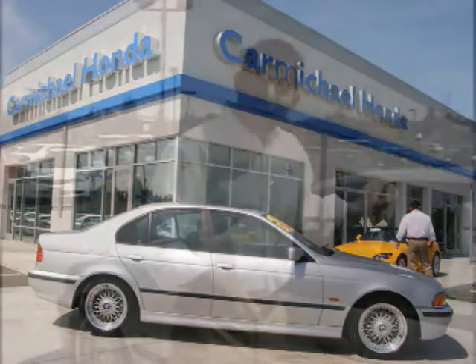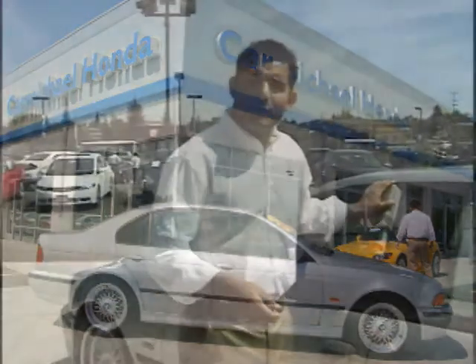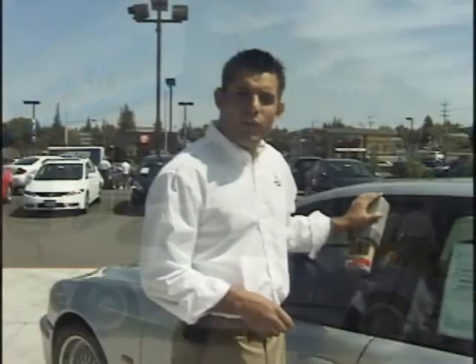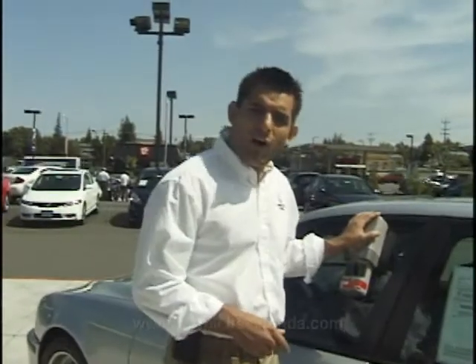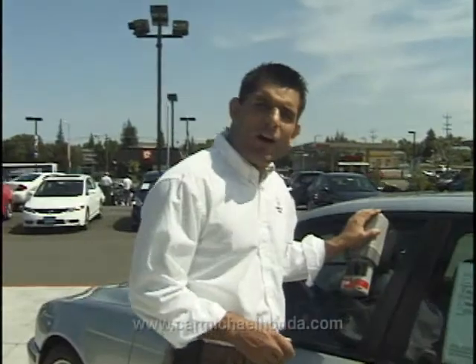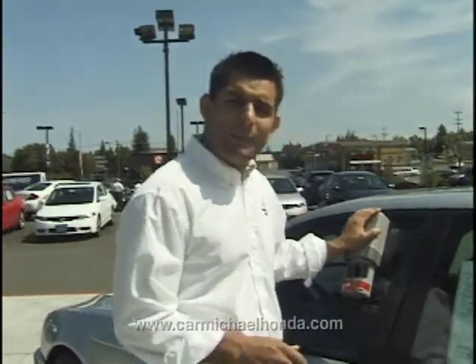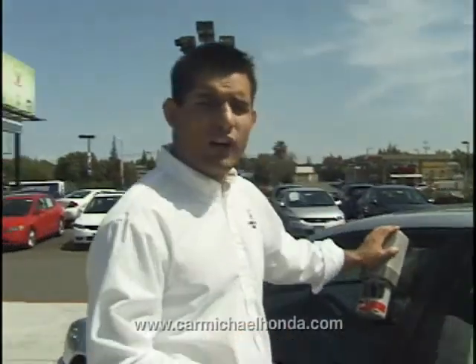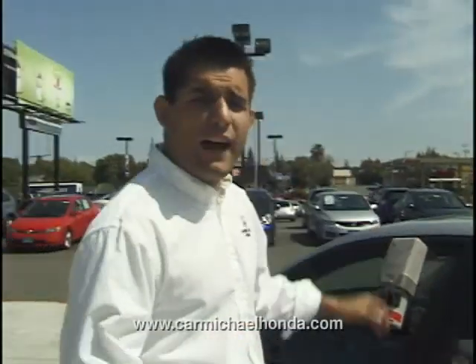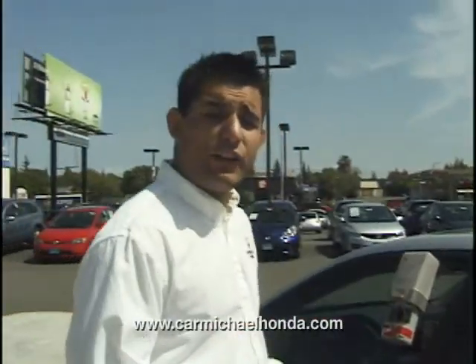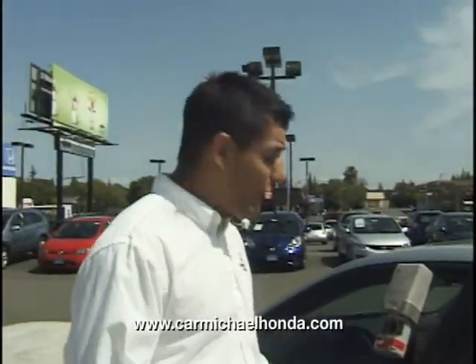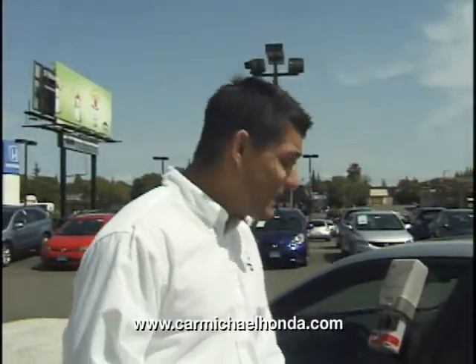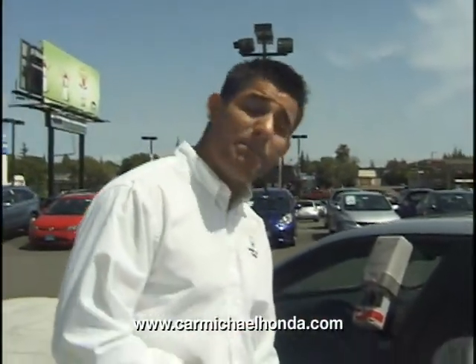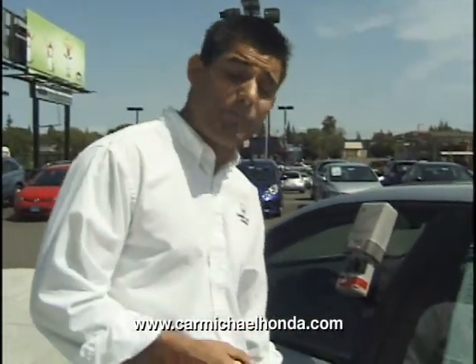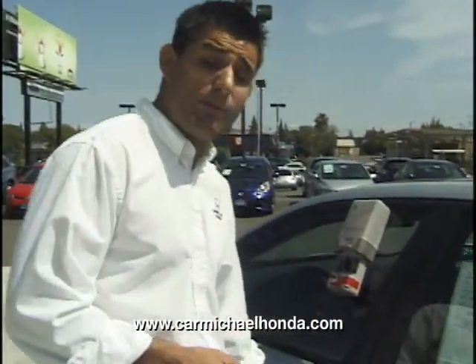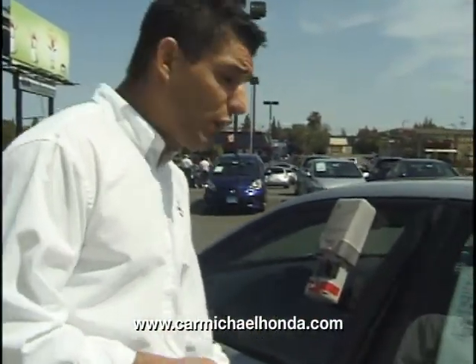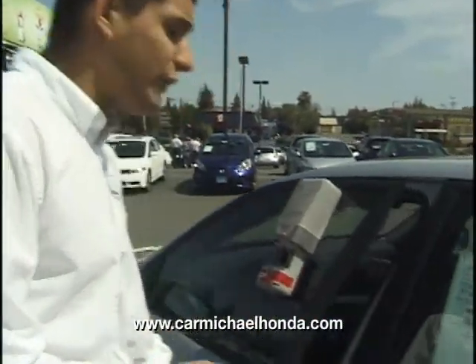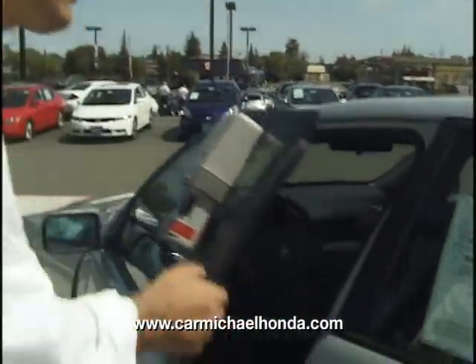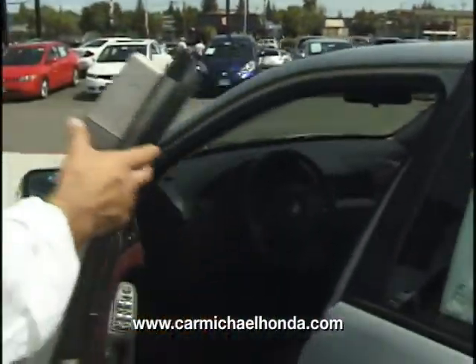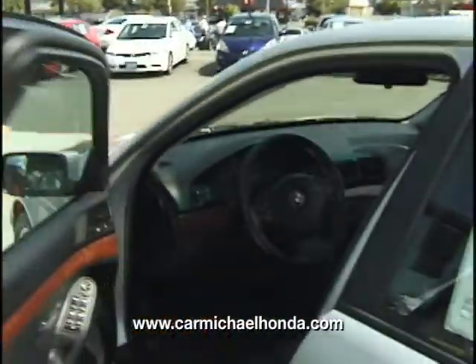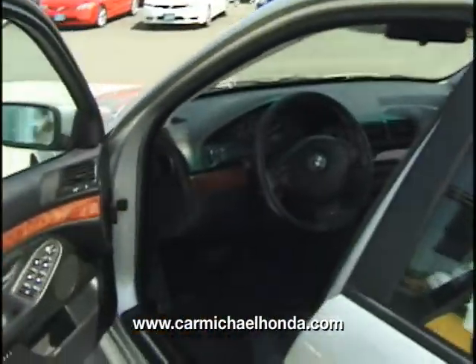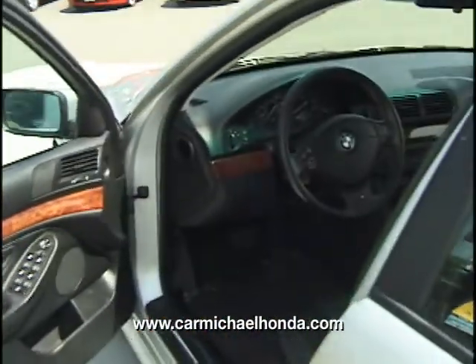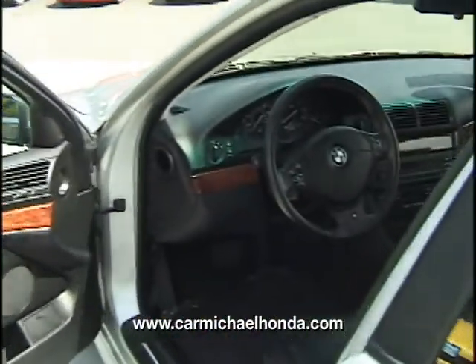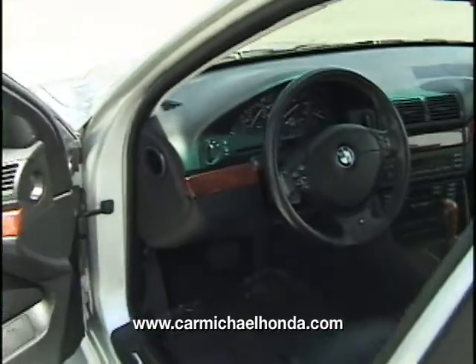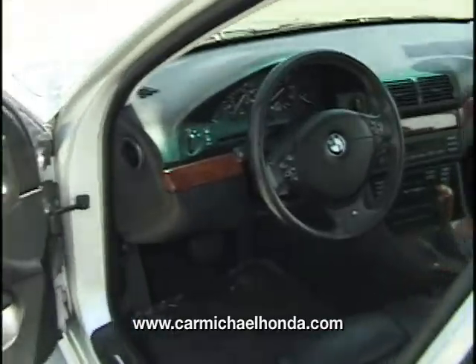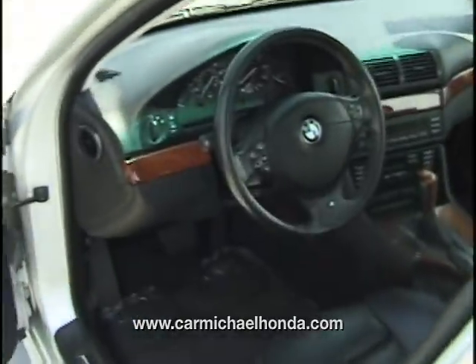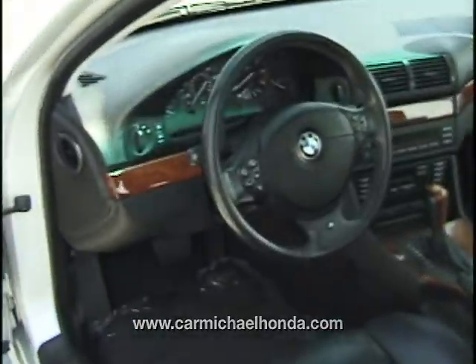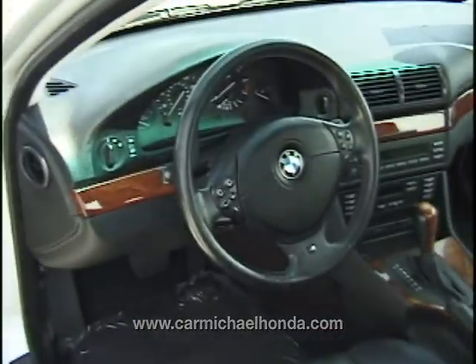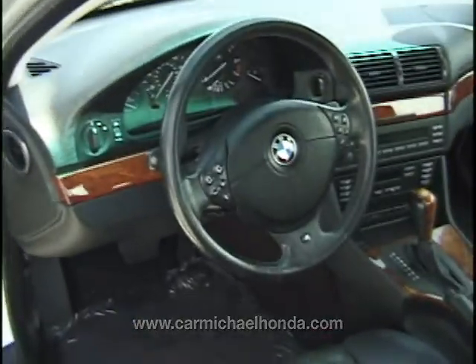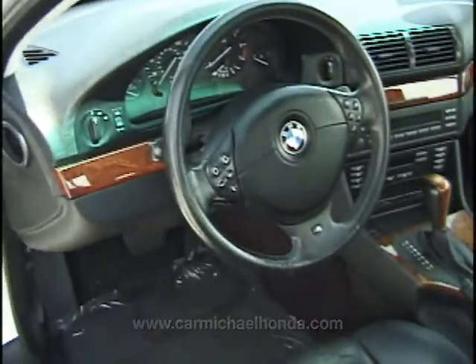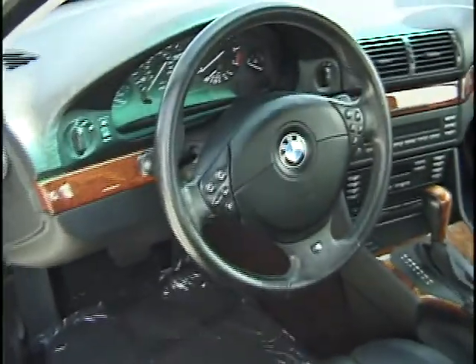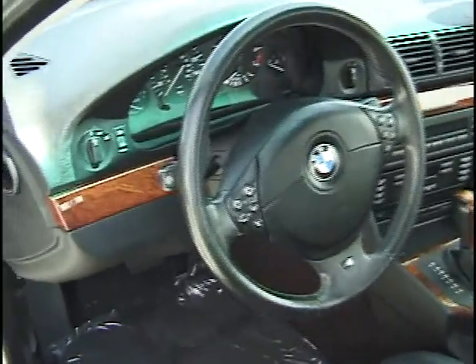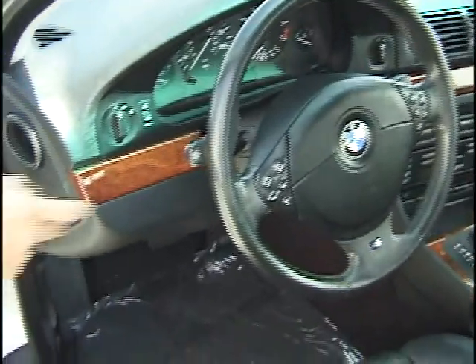Hi, I'm Gordon over at Carmichael Honda. Let me show you our 5 Series, our 1999 BMW. Beautiful tested car, black leather interior, AM/FM, automatic, beautiful wood trim.